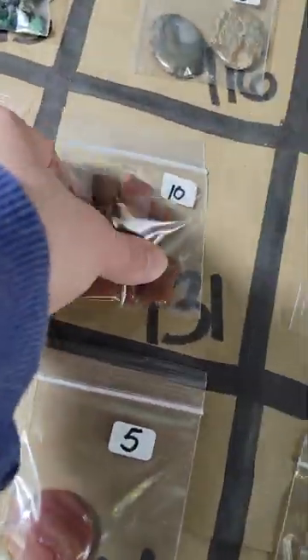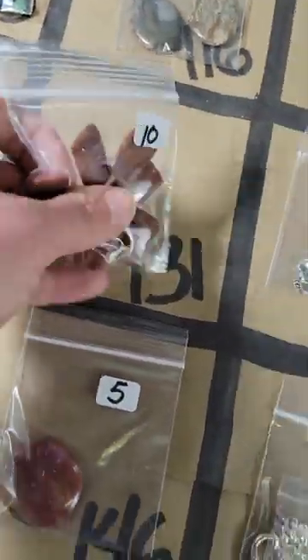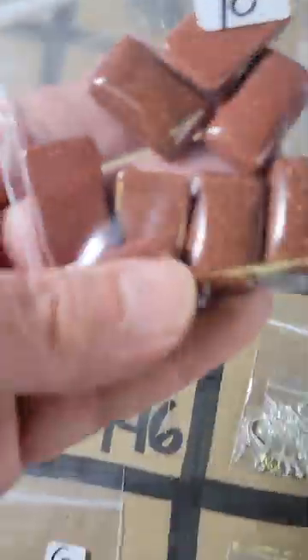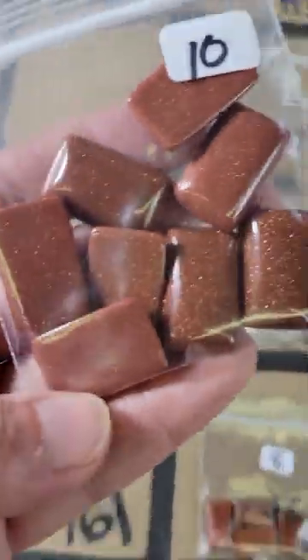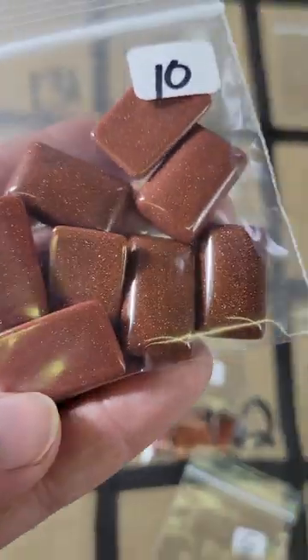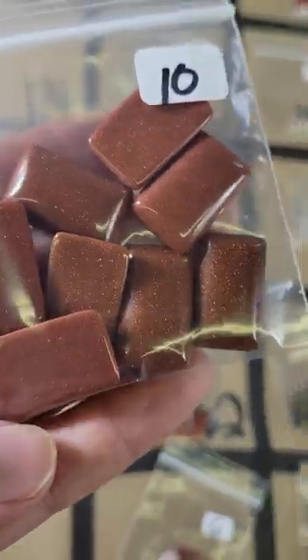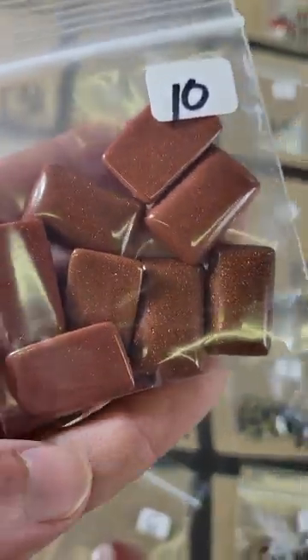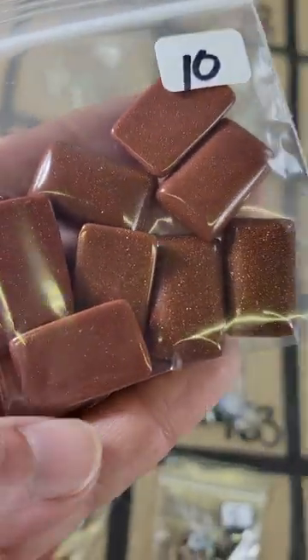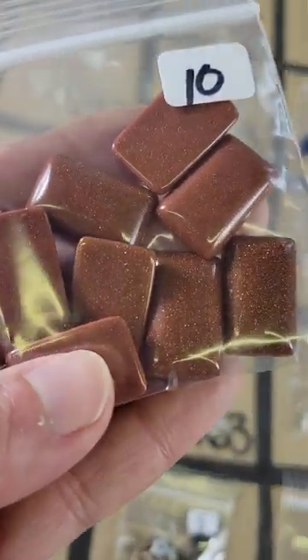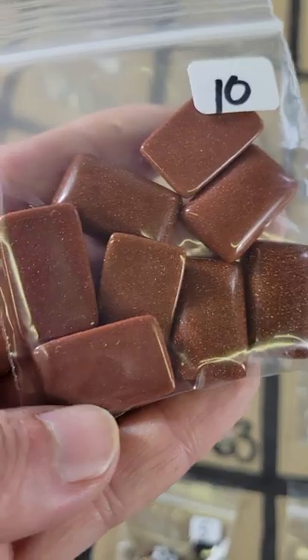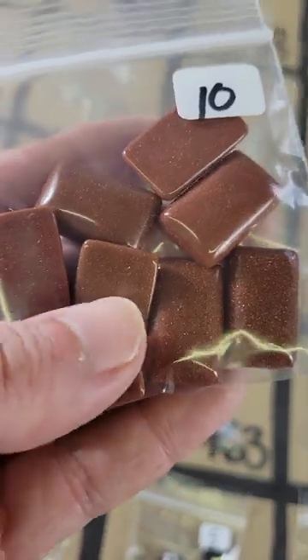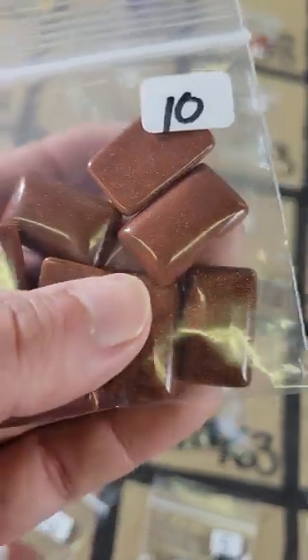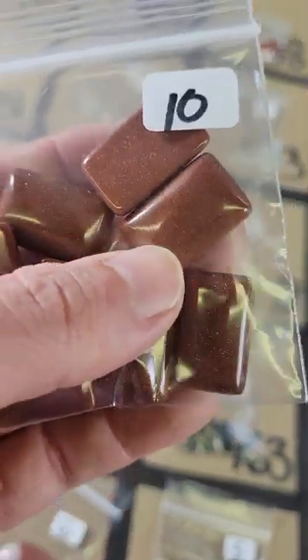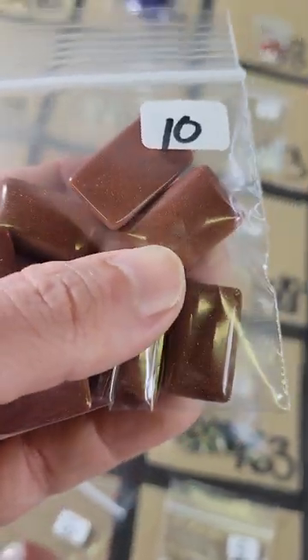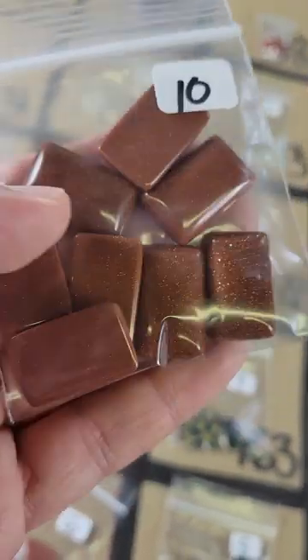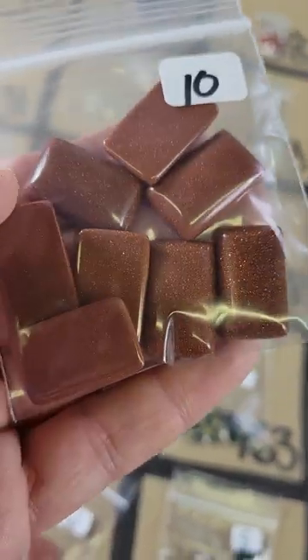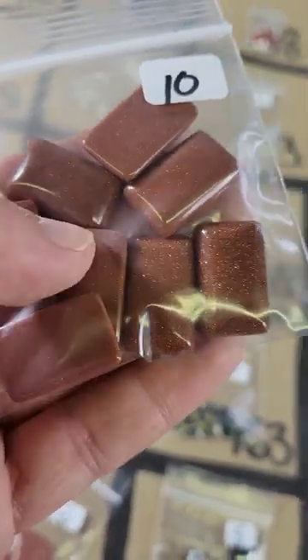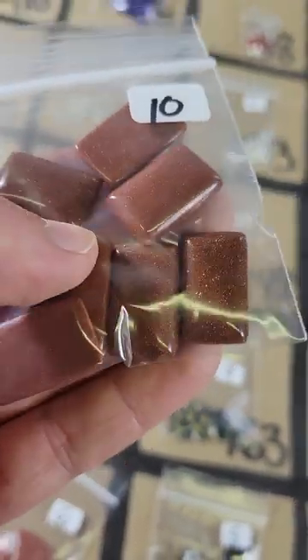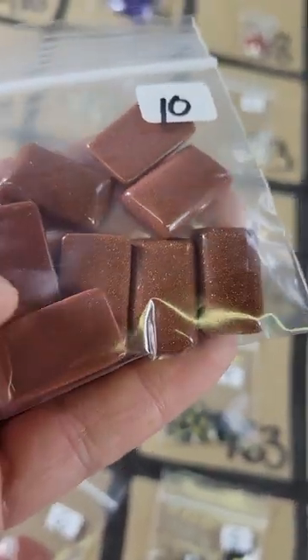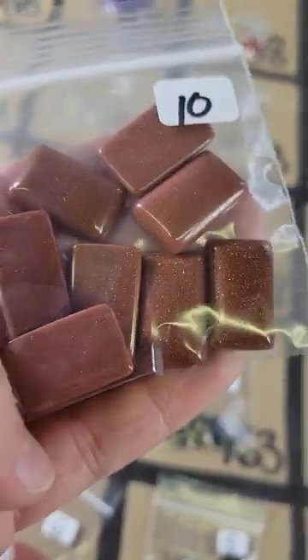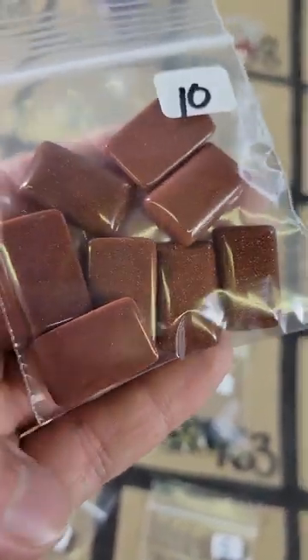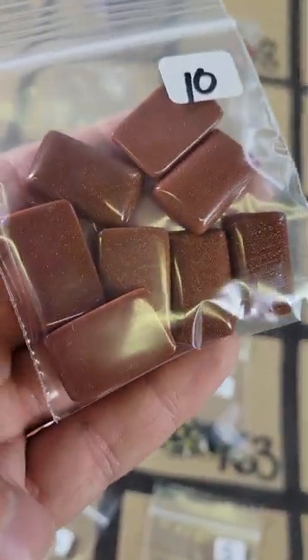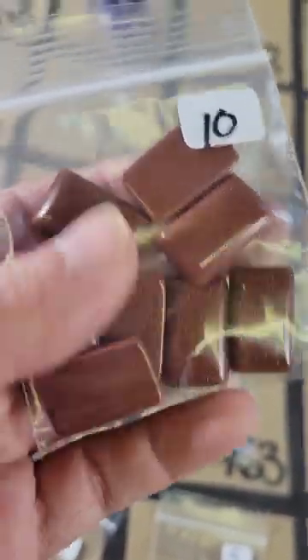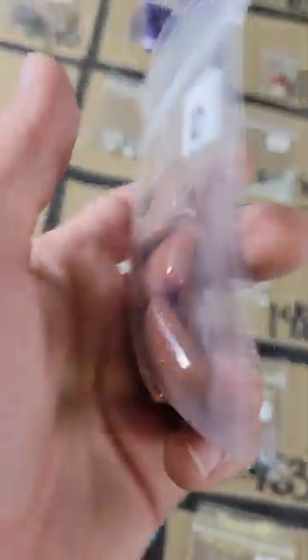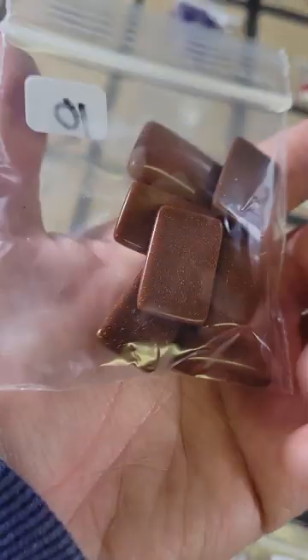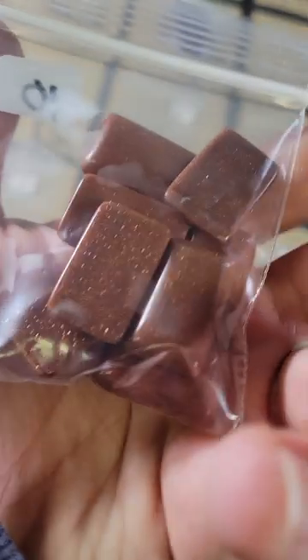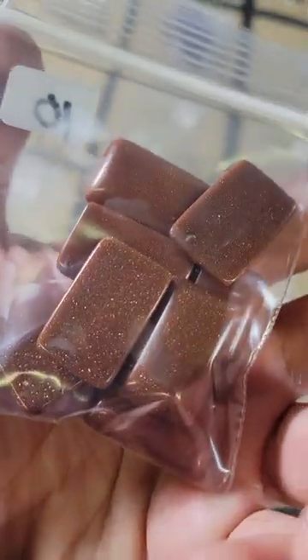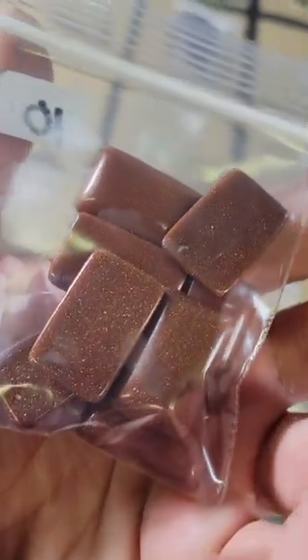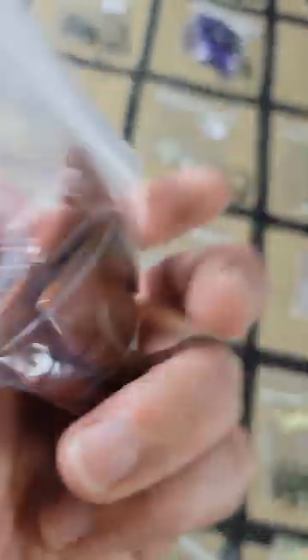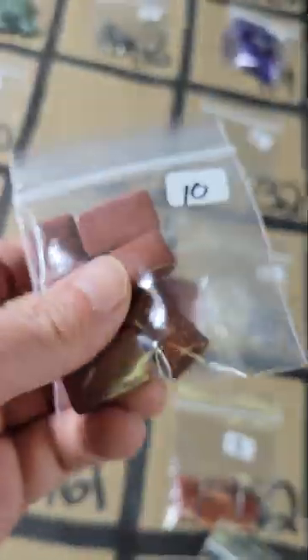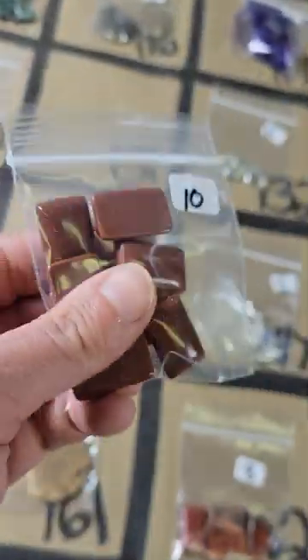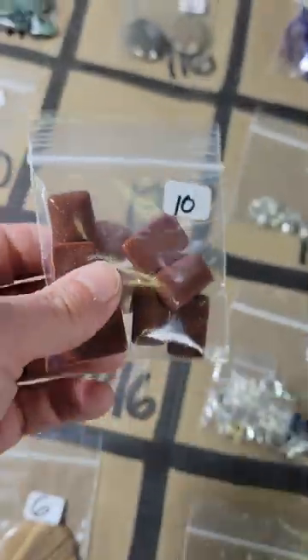Number 131: this is a goldstone cabochon — there are eight of them in there for ten bucks.